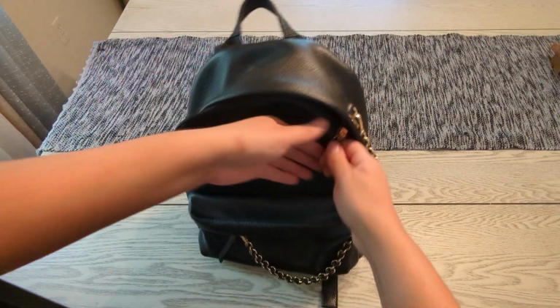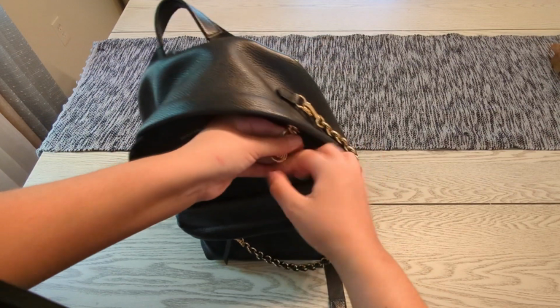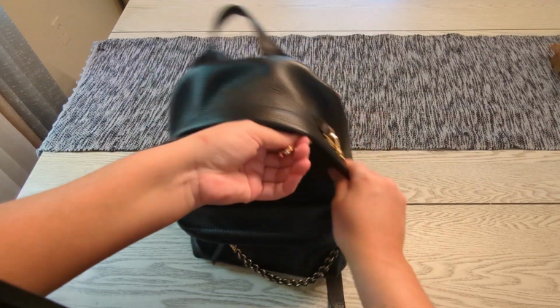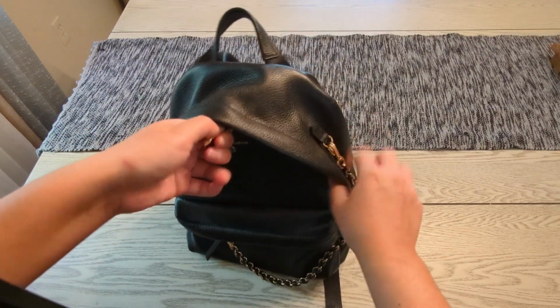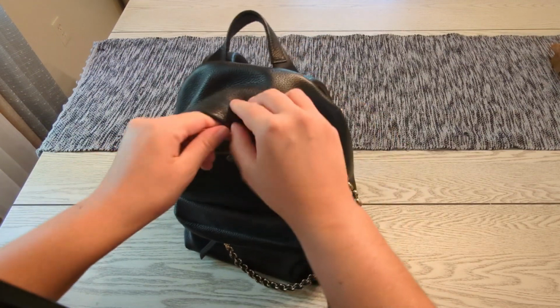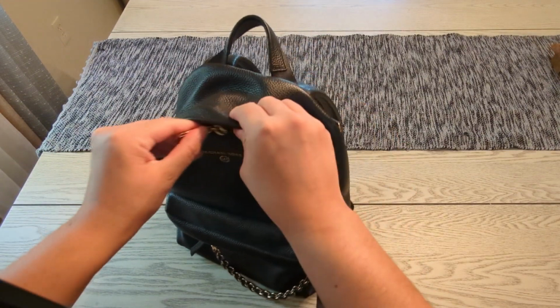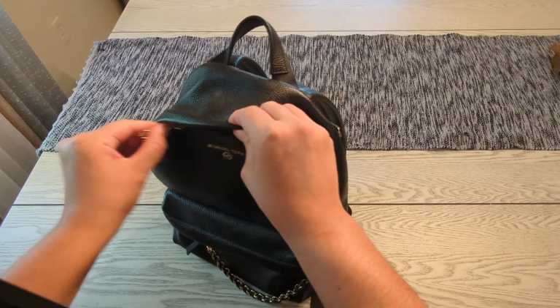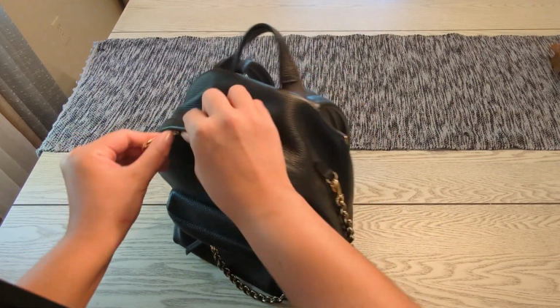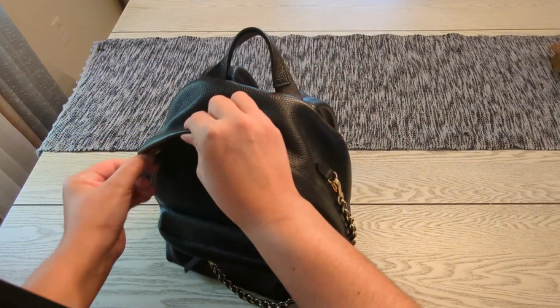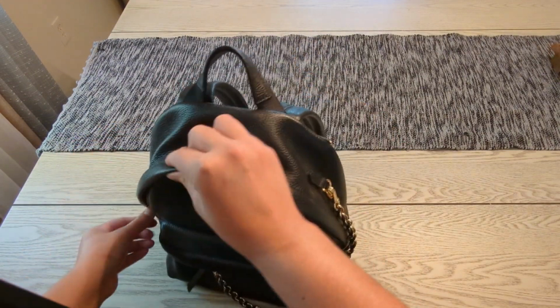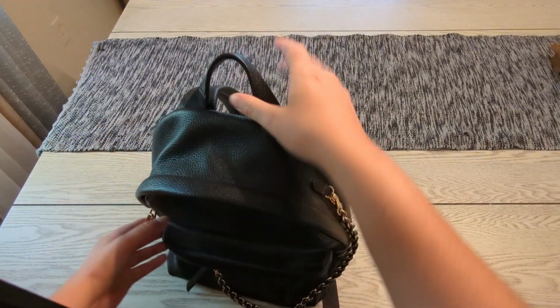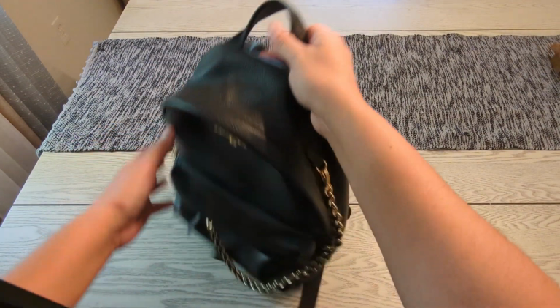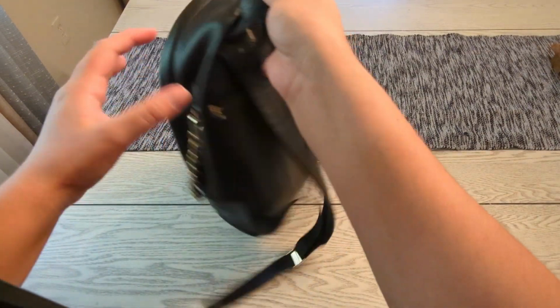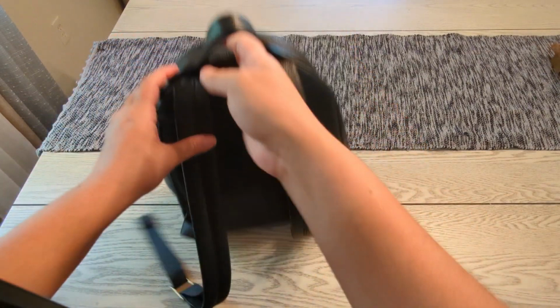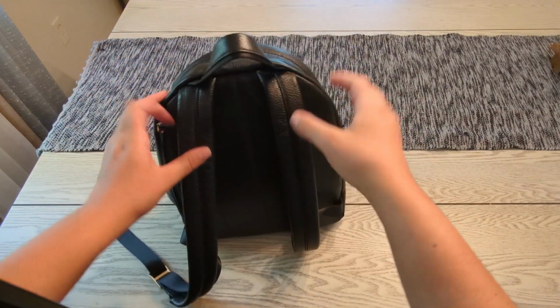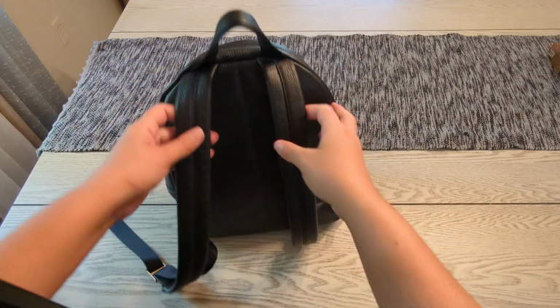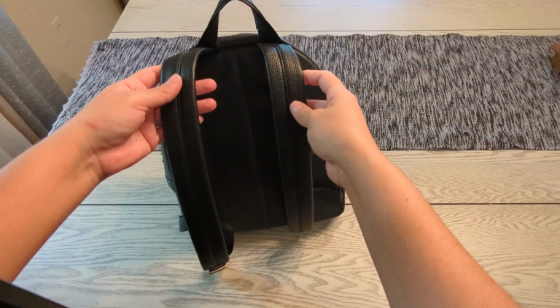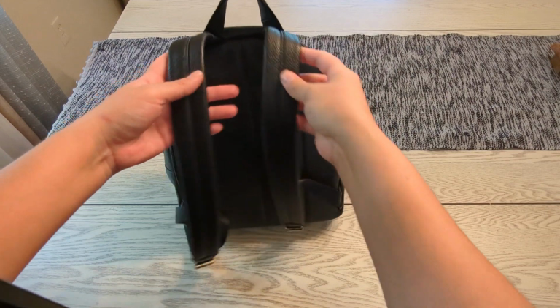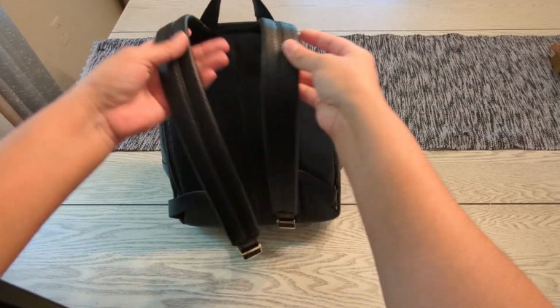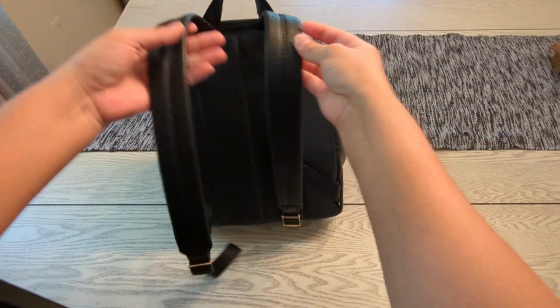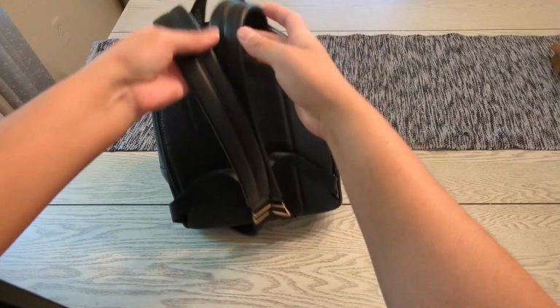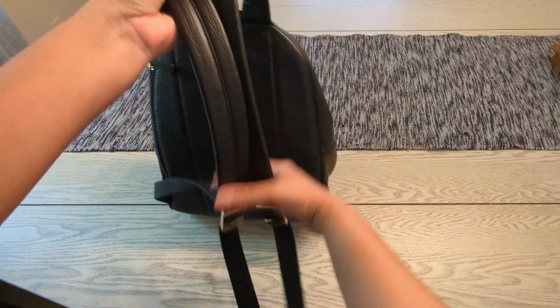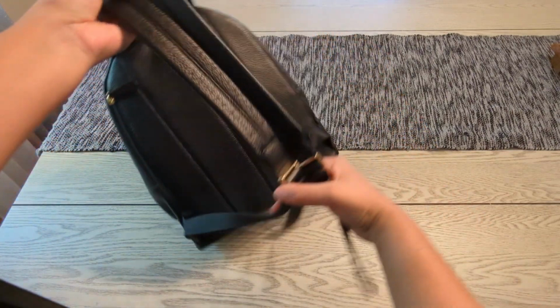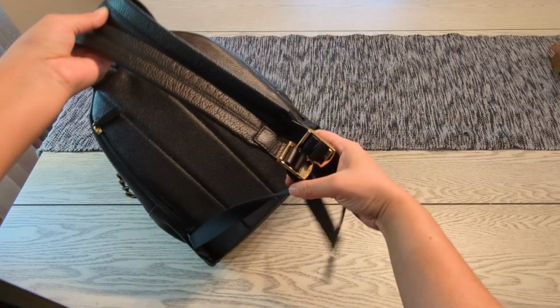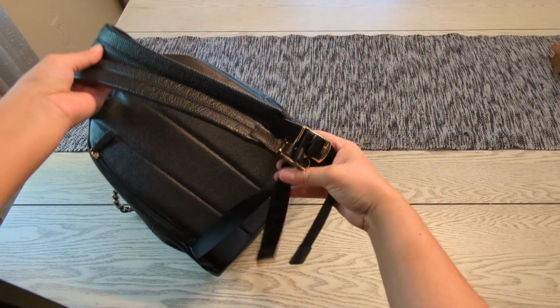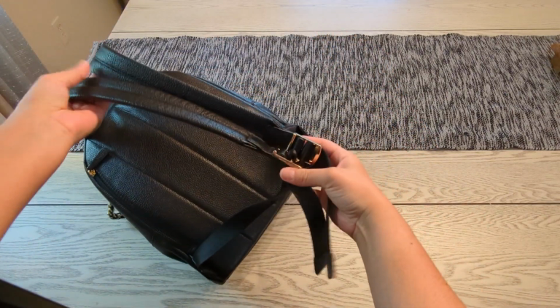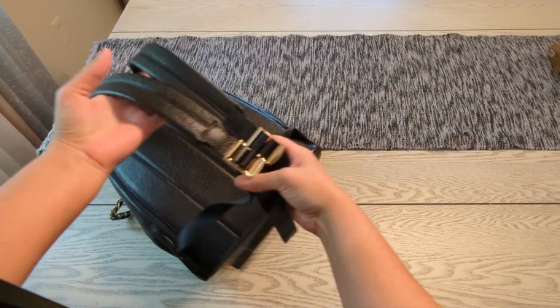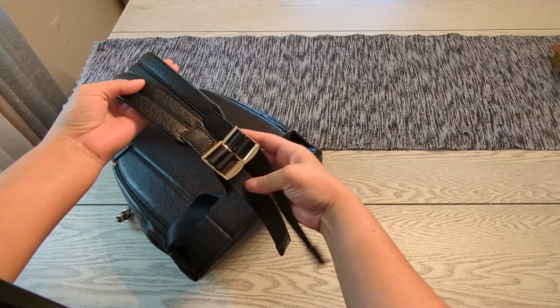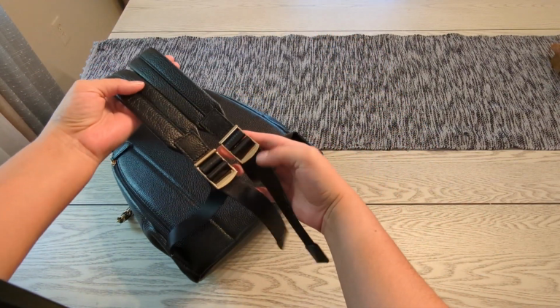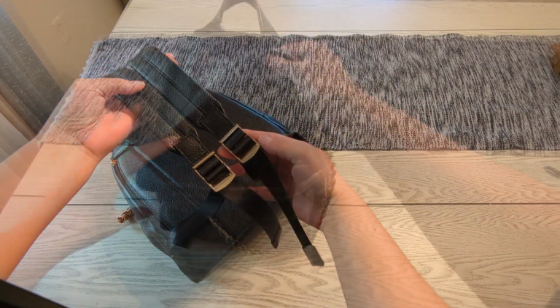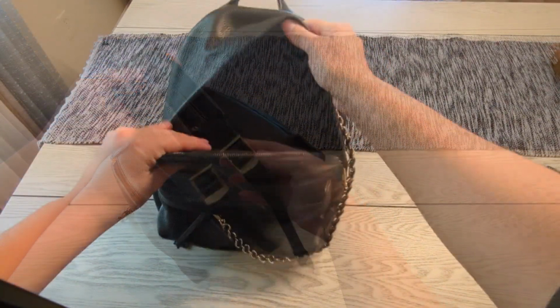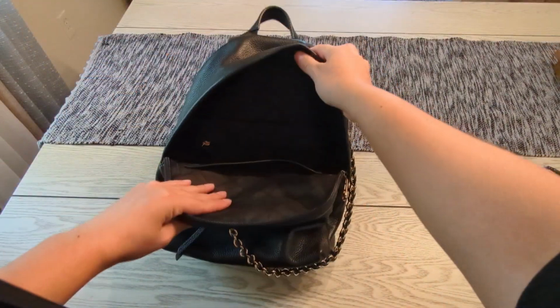I've had this backpack for about a year now and it's been holding up great — I haven't had any issues or peeling or anything like that. Of course, you do have to try to take care of it.